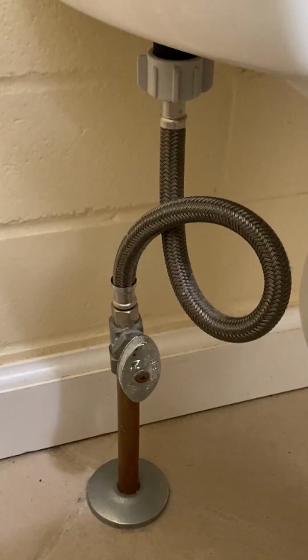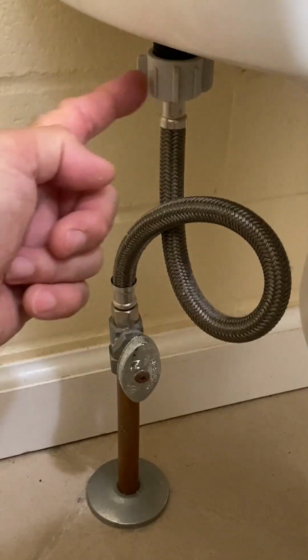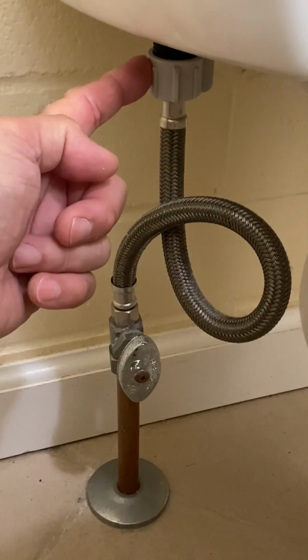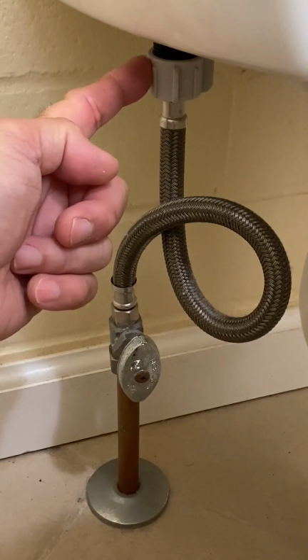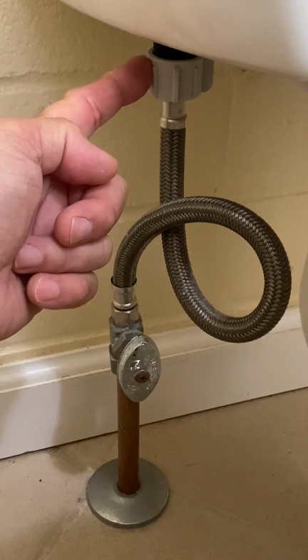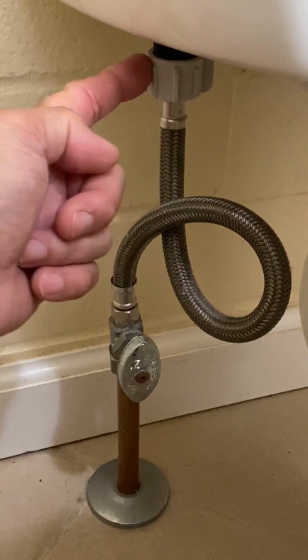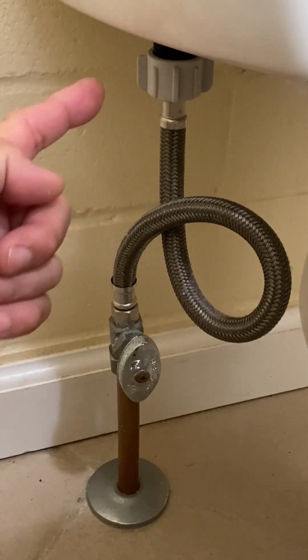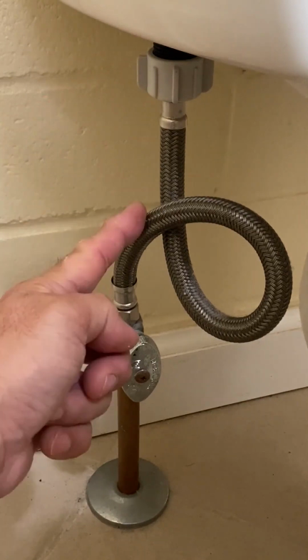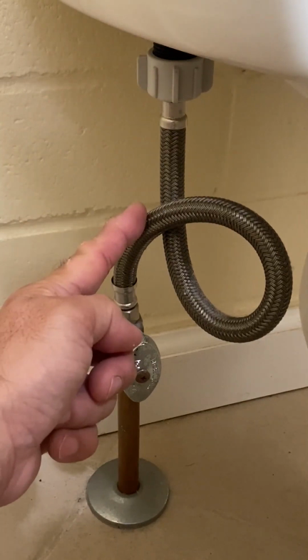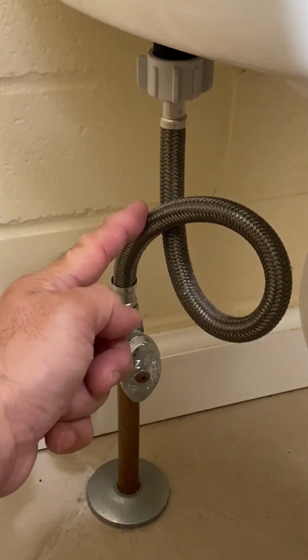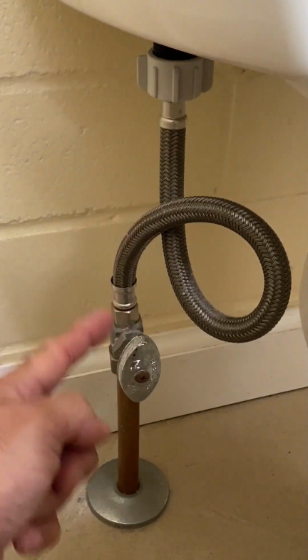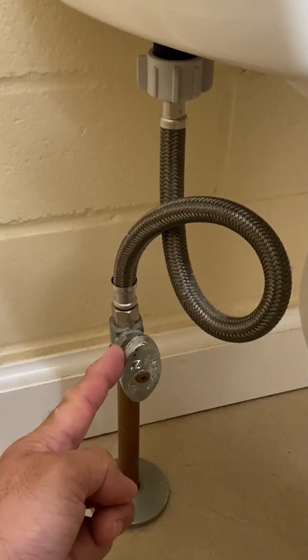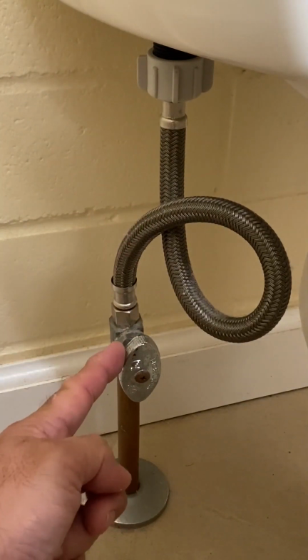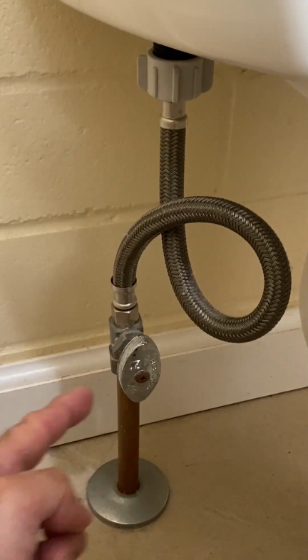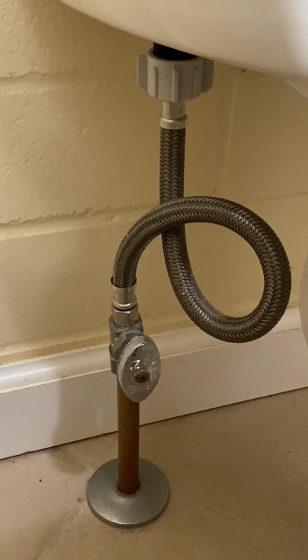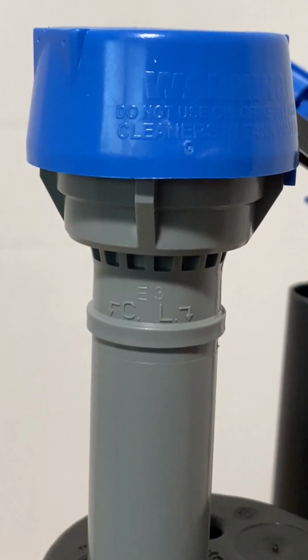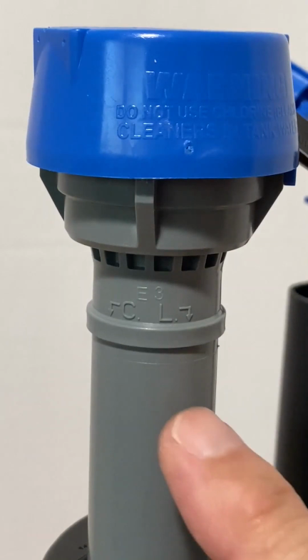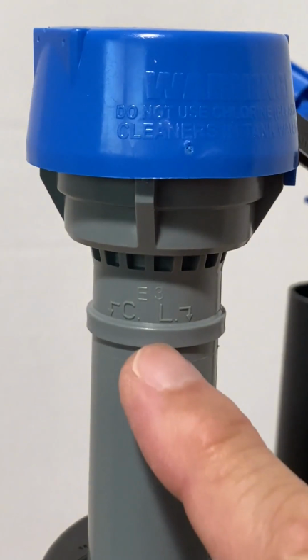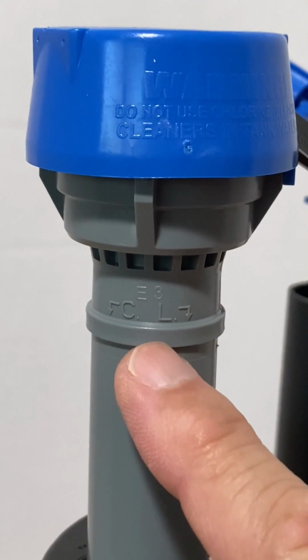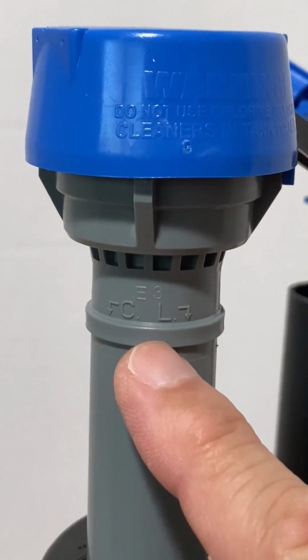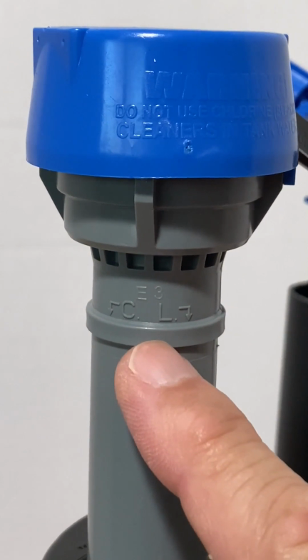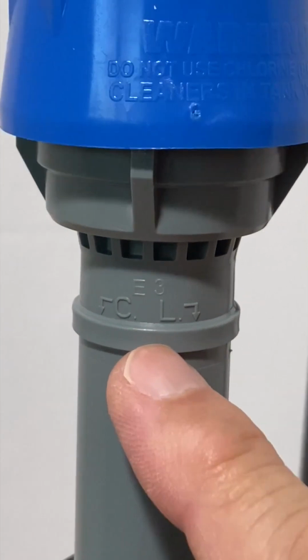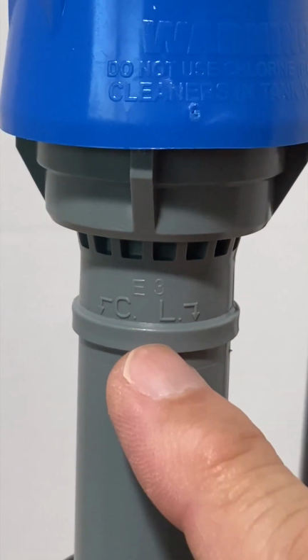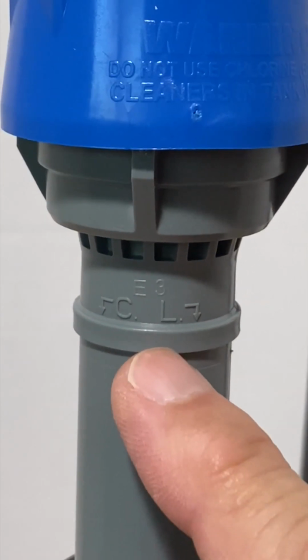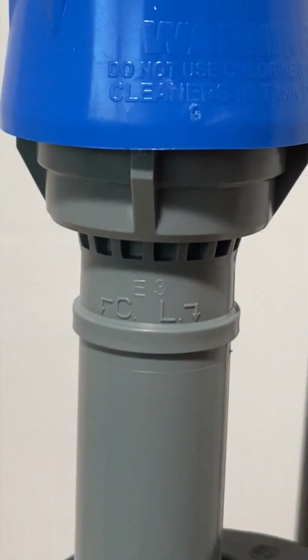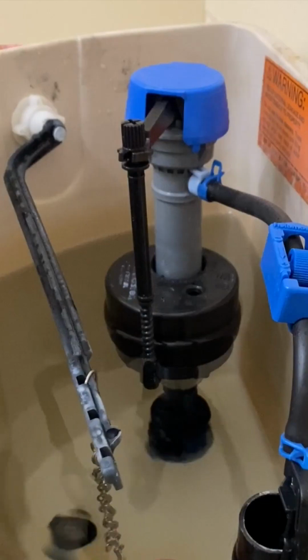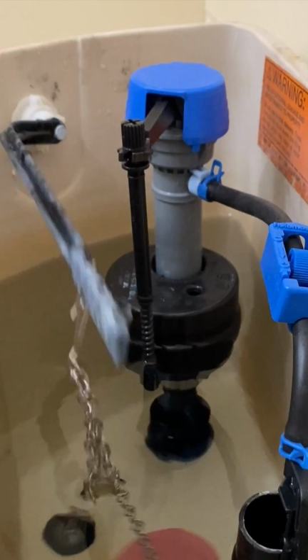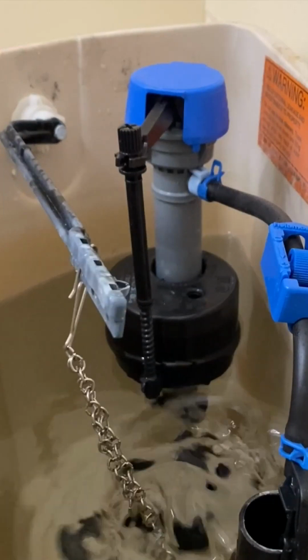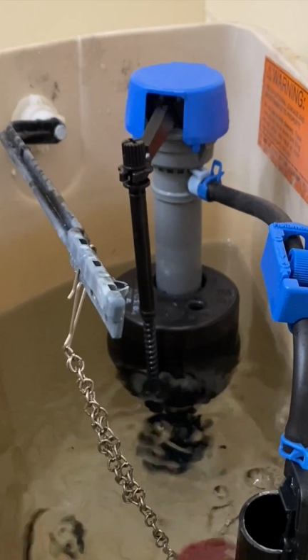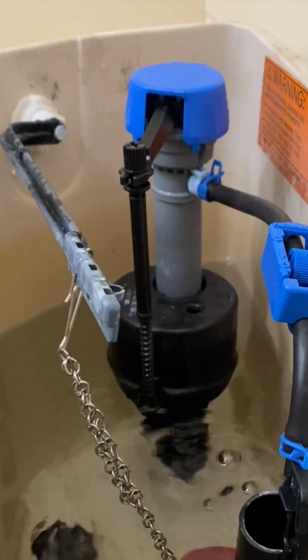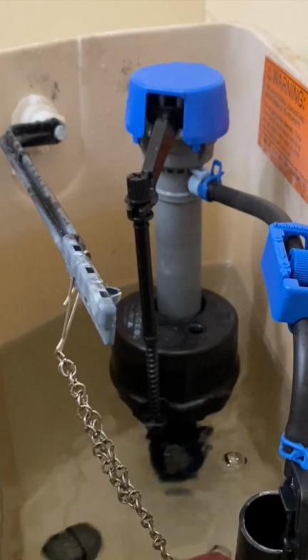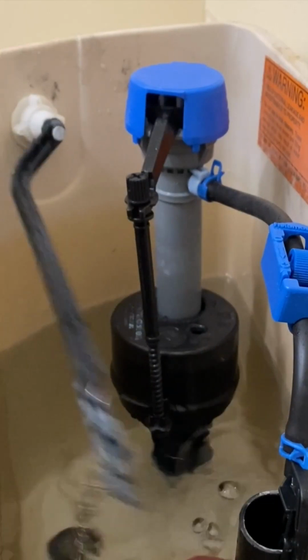The lock nut that secures the fill valve to the toilet tank and the threaded end of the fill valve. The connector, supply hose or tube, and the water supply valve. And finally, this is the critical line that will be explained later. Now, how the fill valve works.